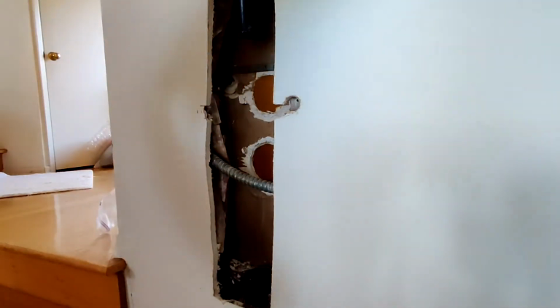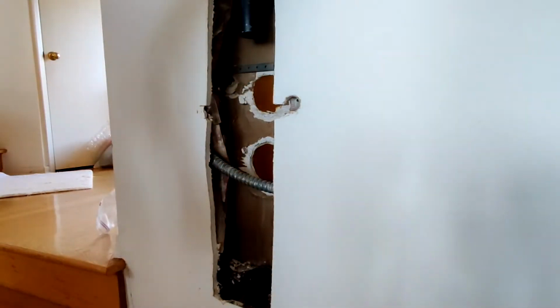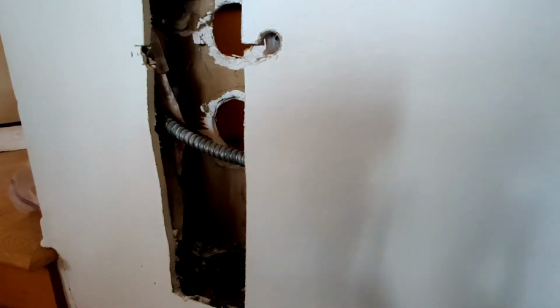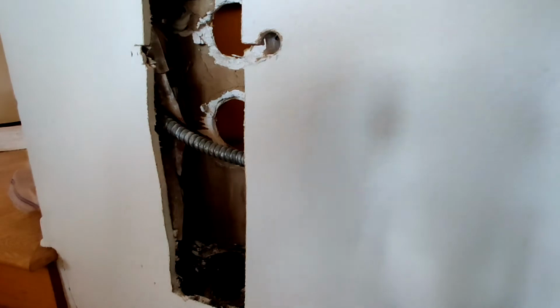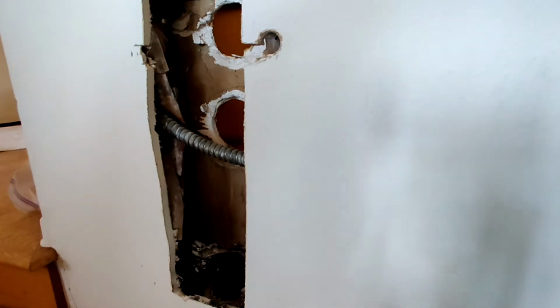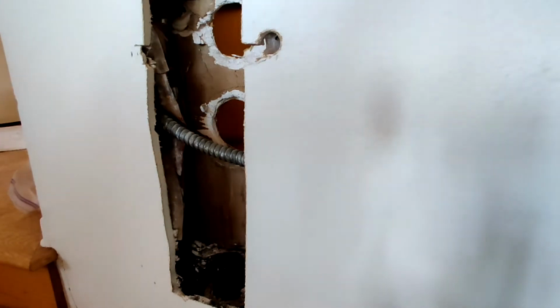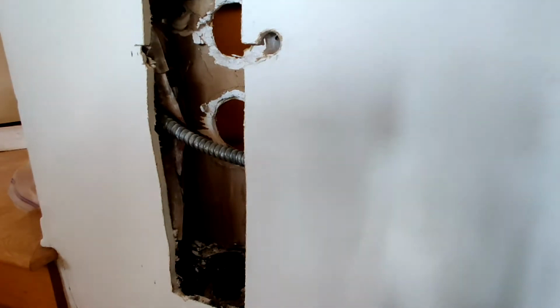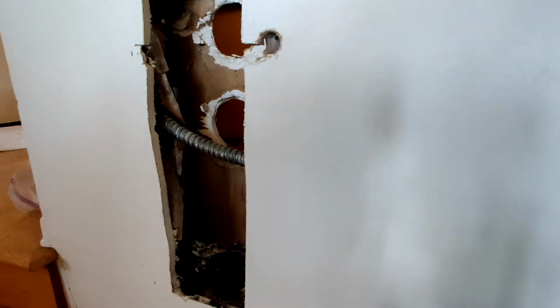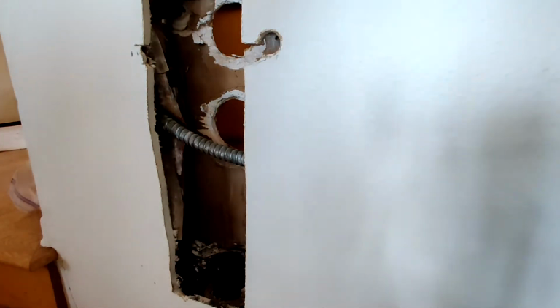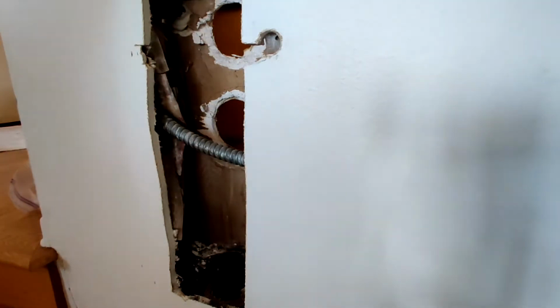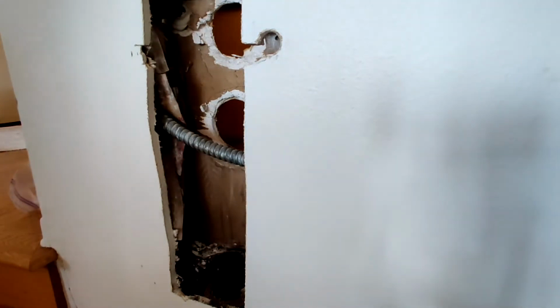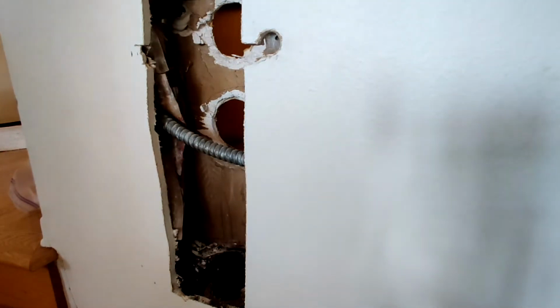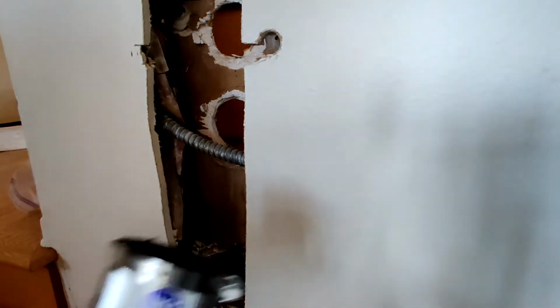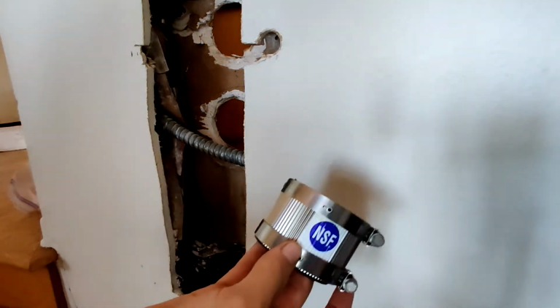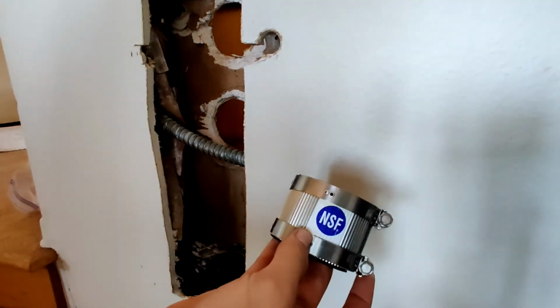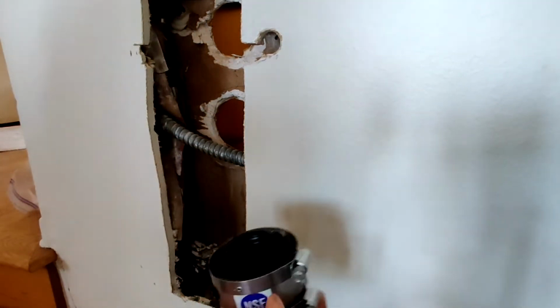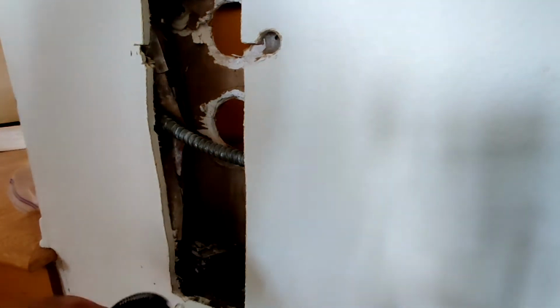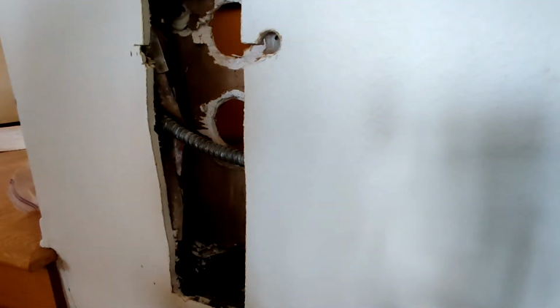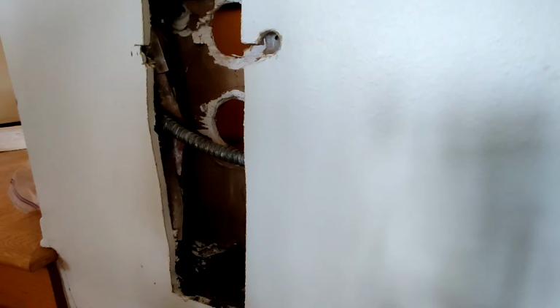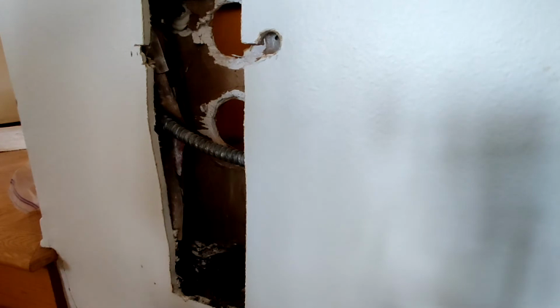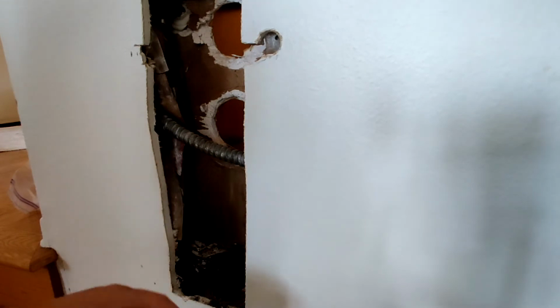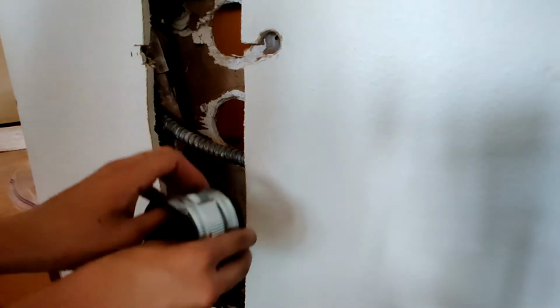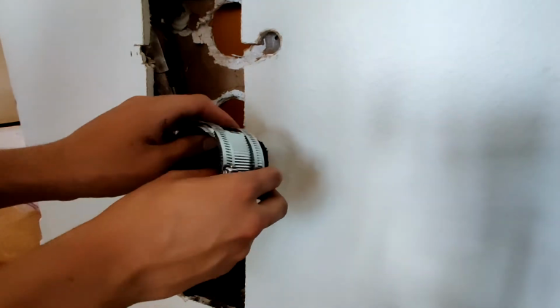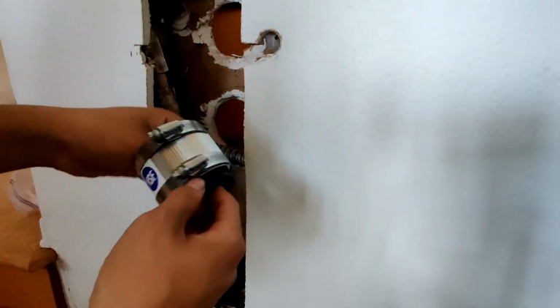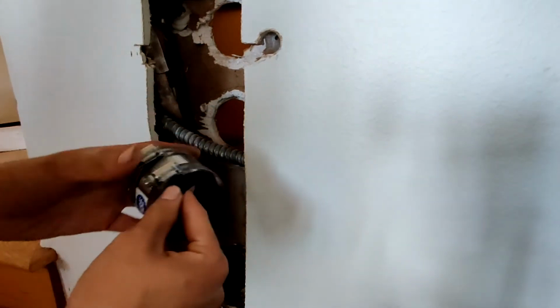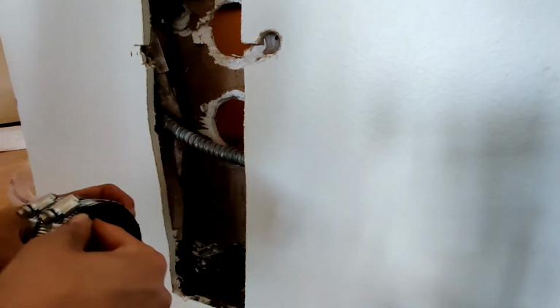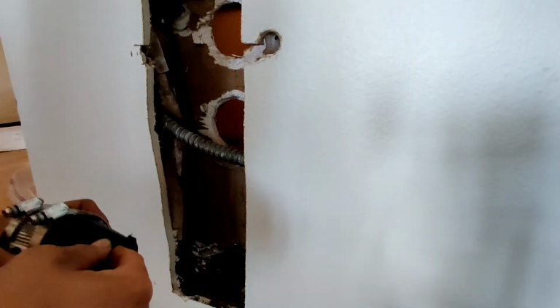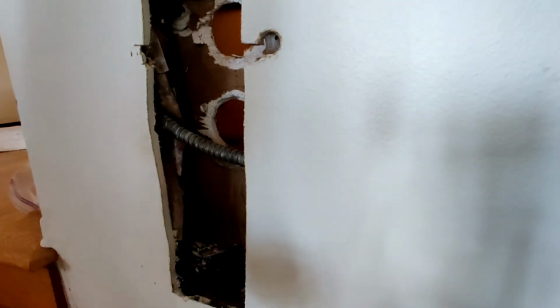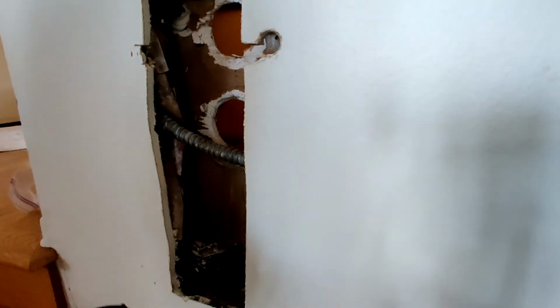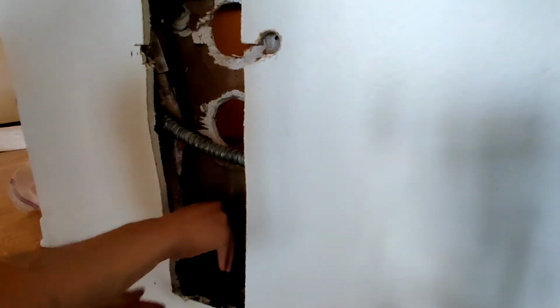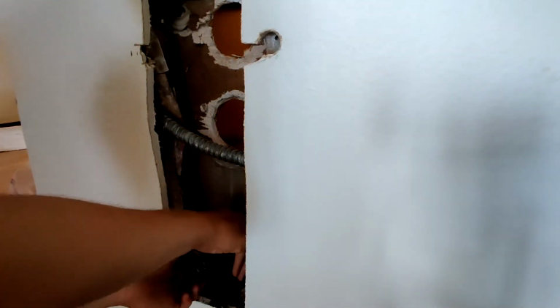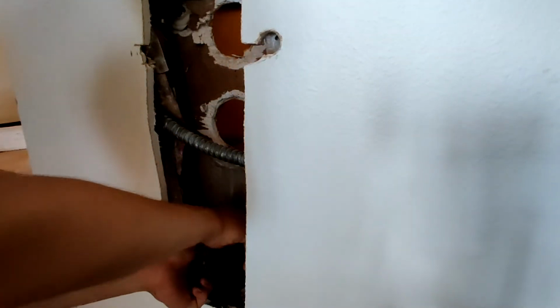To connect the new ABS to the old cast iron I'm going to use a no-hub coupling and an ABS no-hub adapter. You must use the ABS no-hub adapter or else you might have leaks.